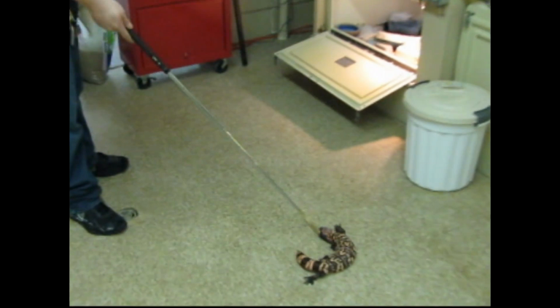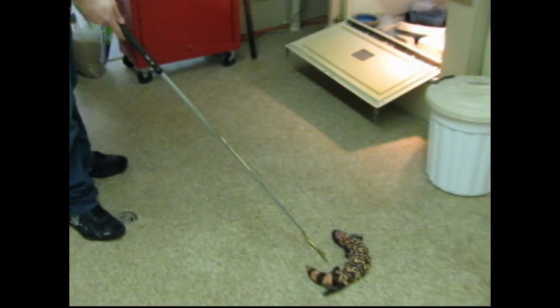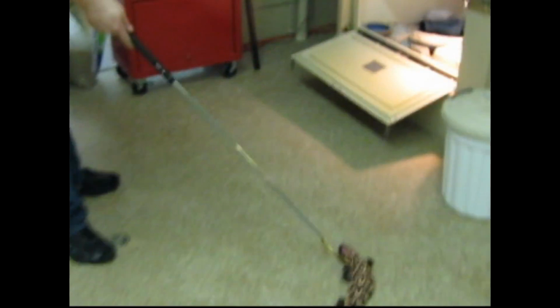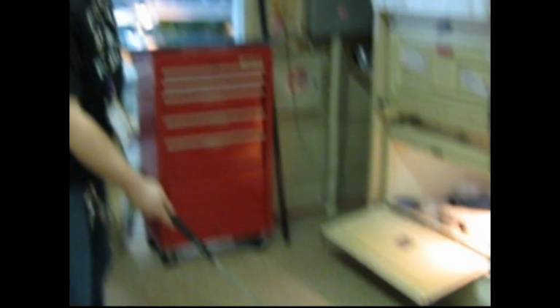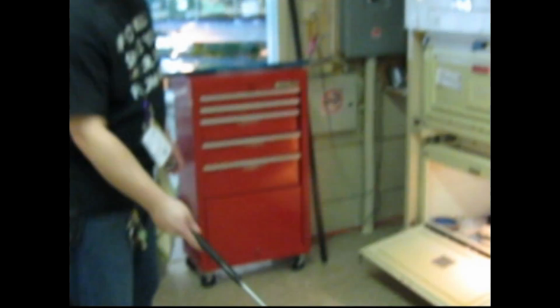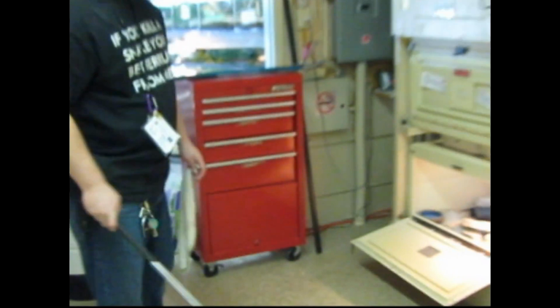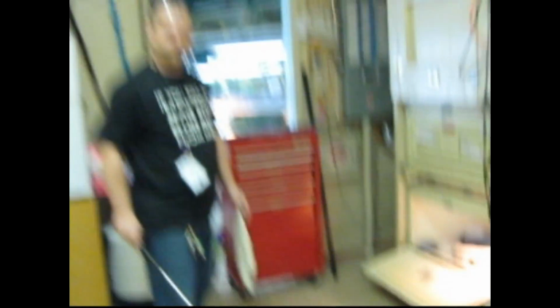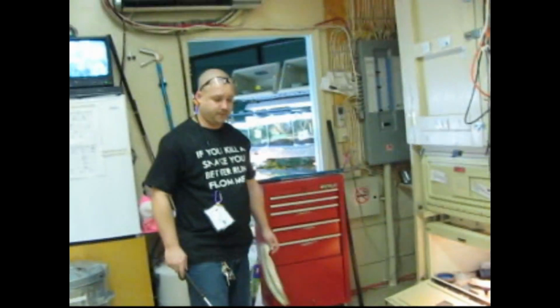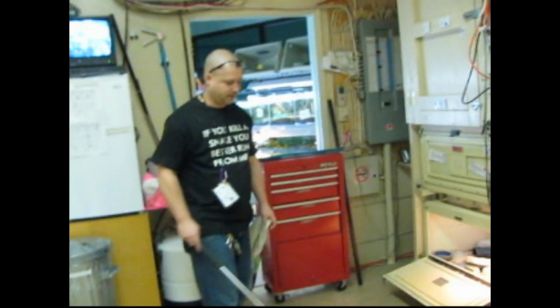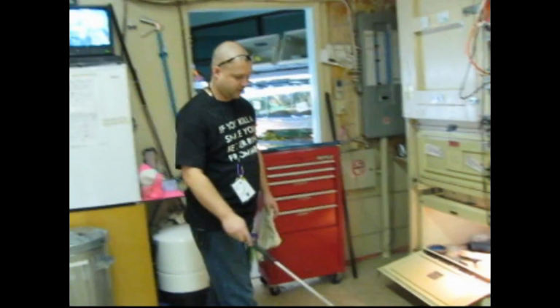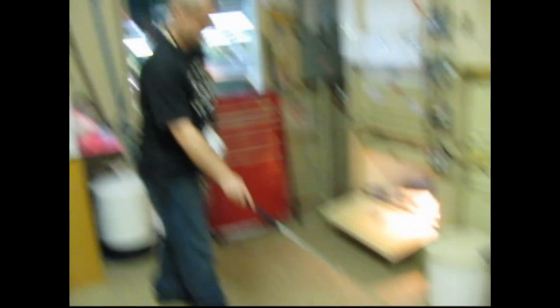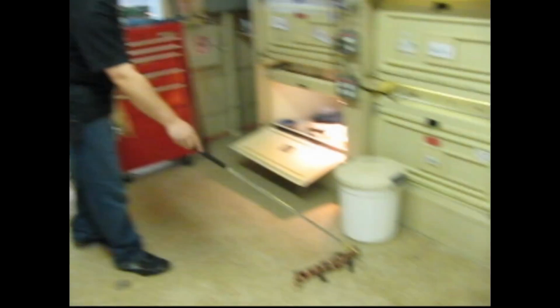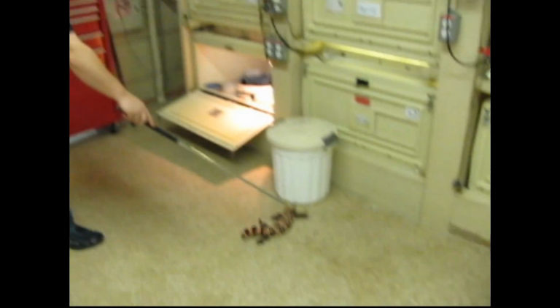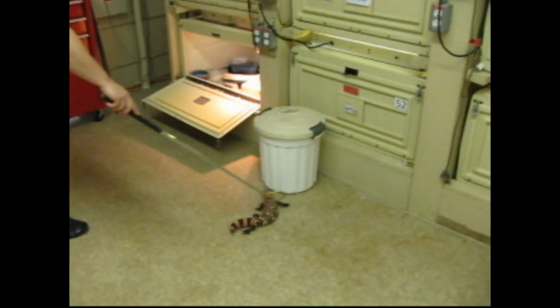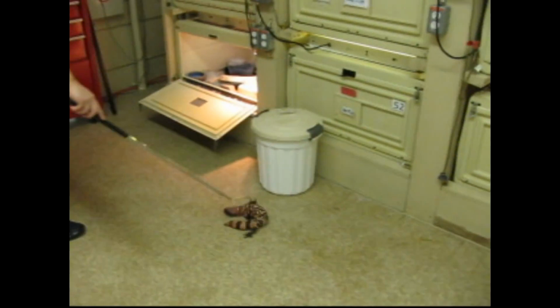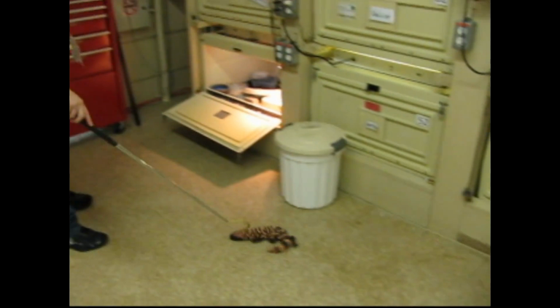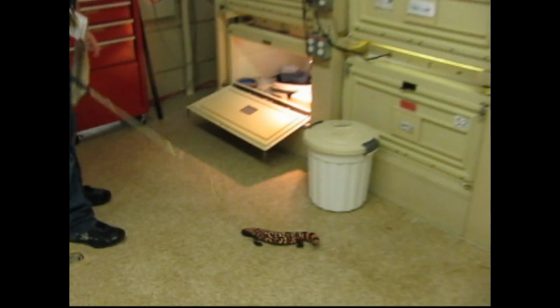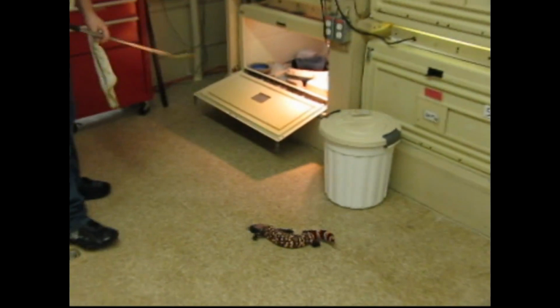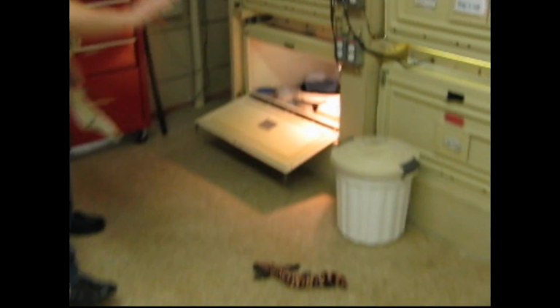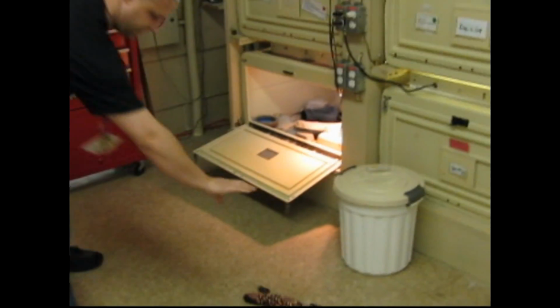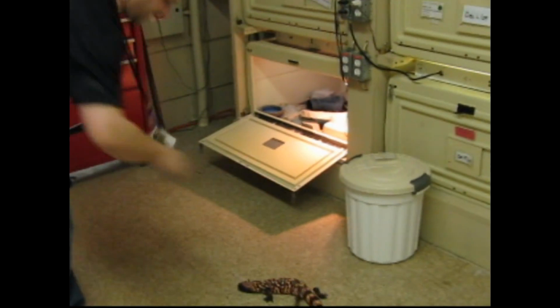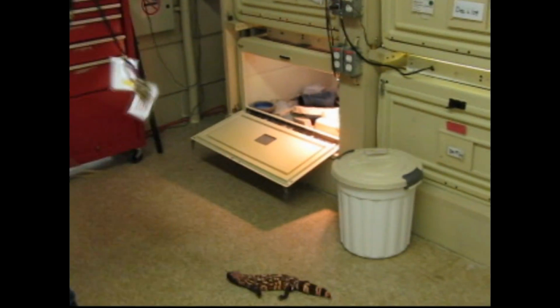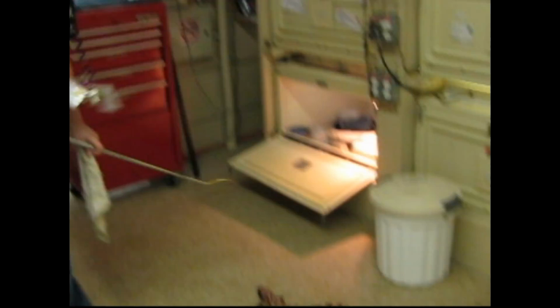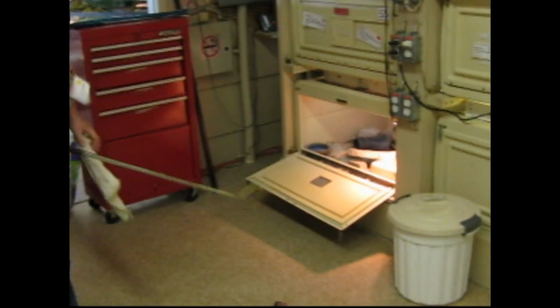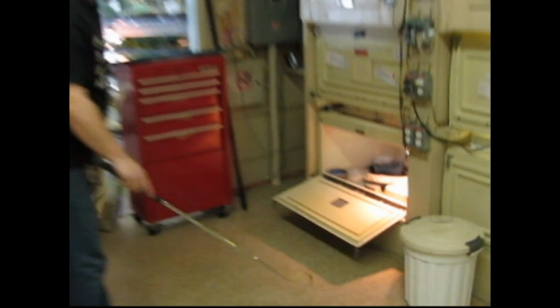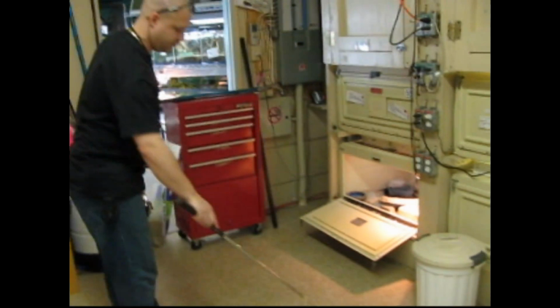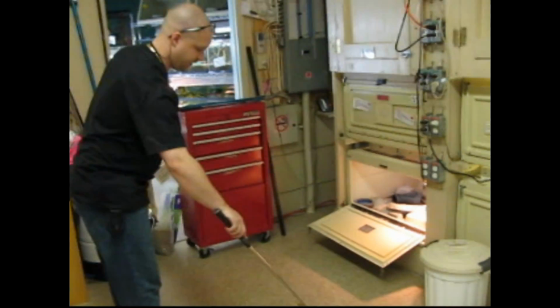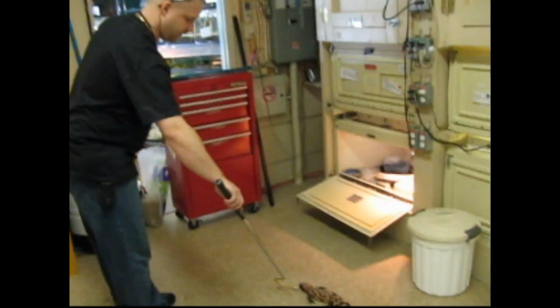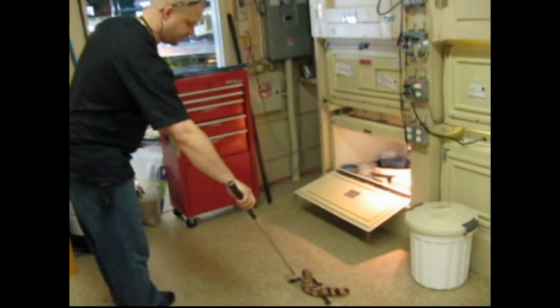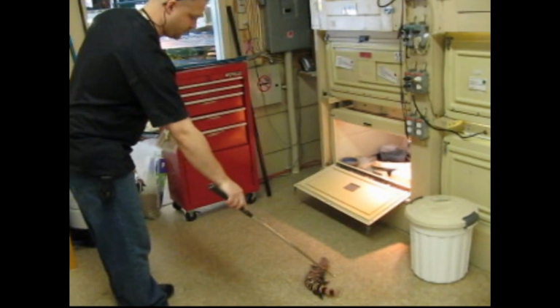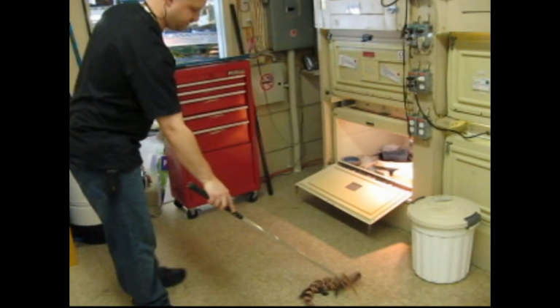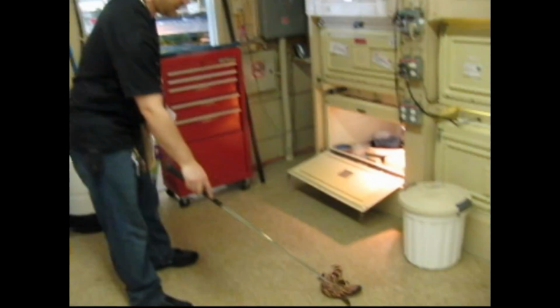Hi everybody. We're going to show you a safe way to pick up a Gila monster. Most people just simply grab them behind their head like that. There are many other safer ways to do that.